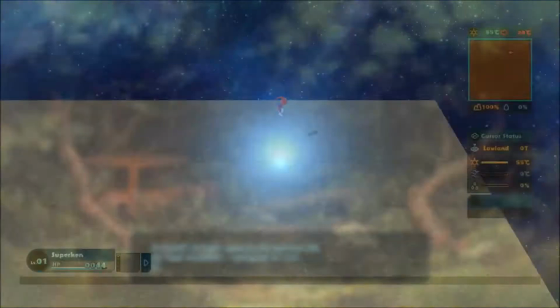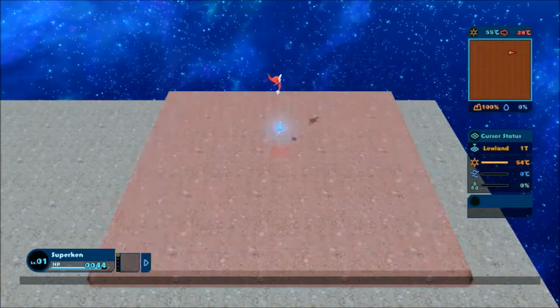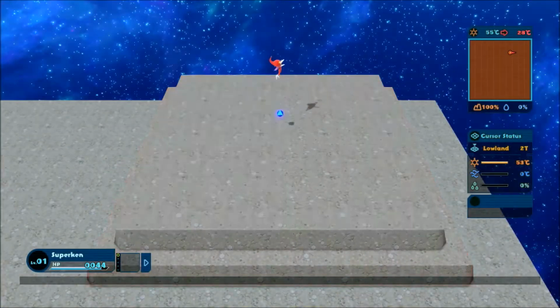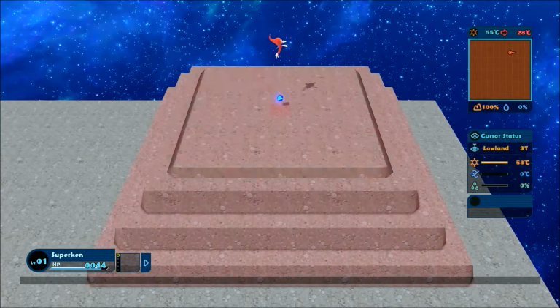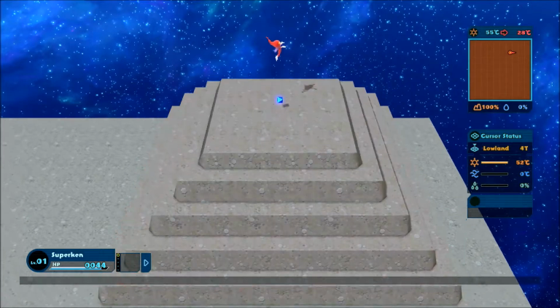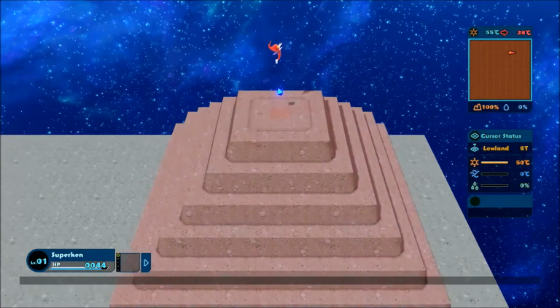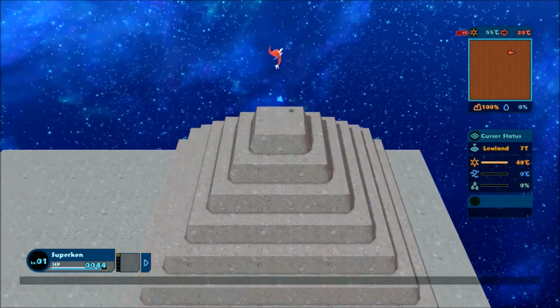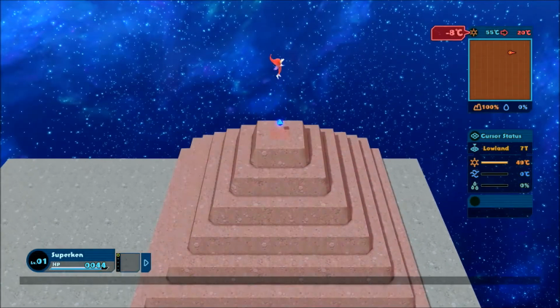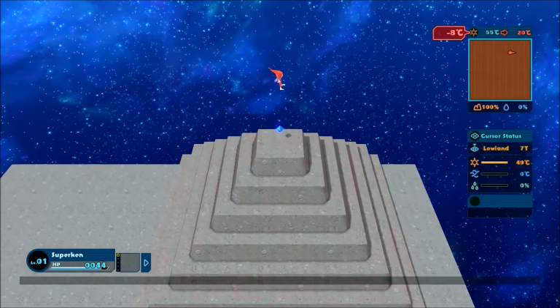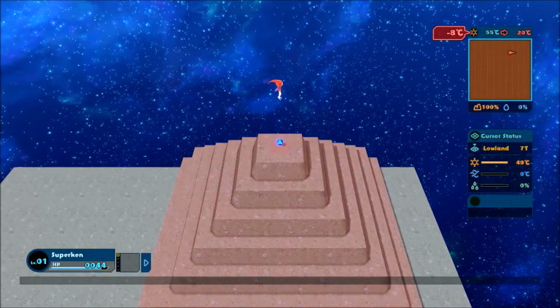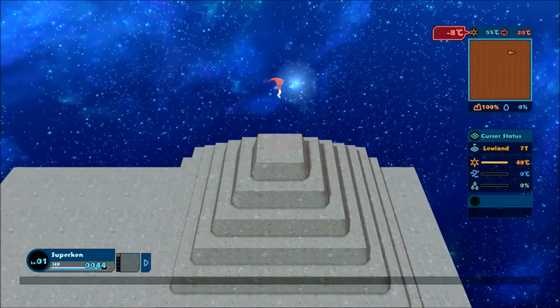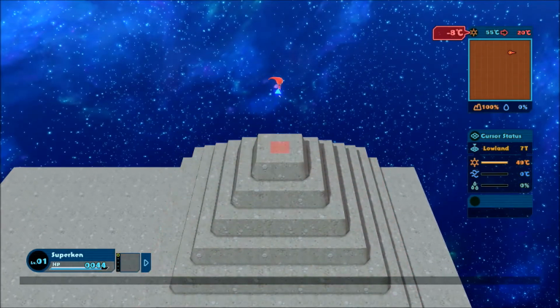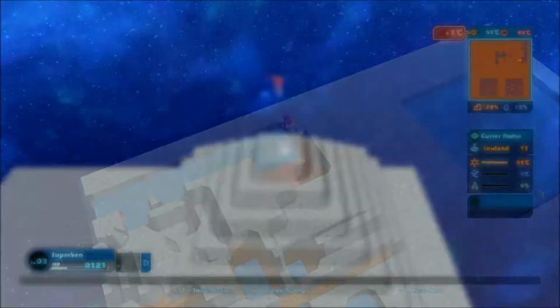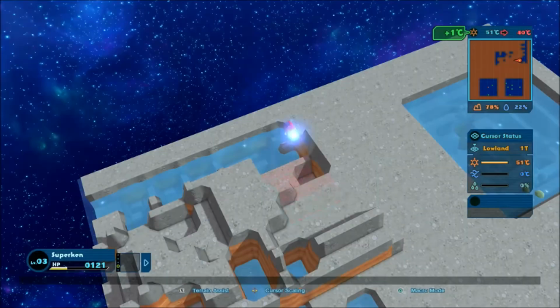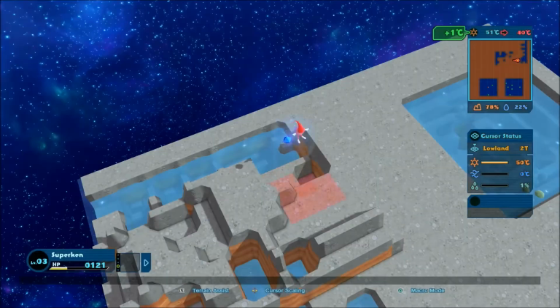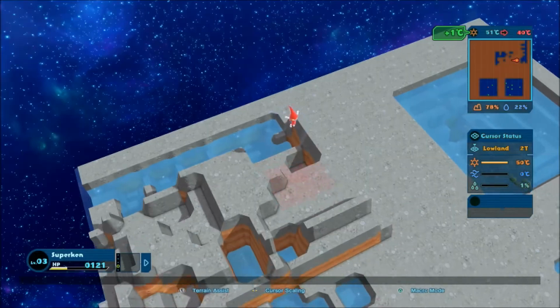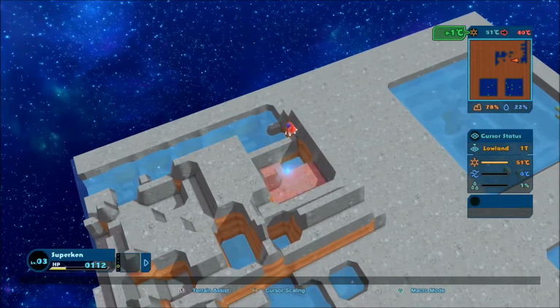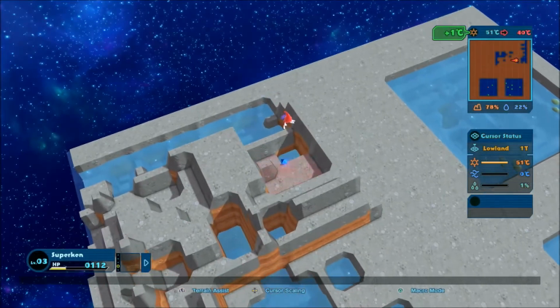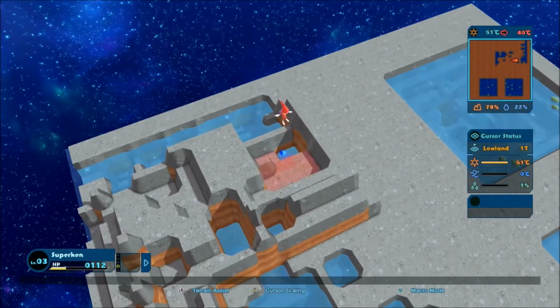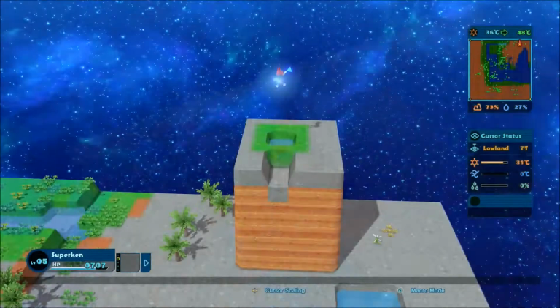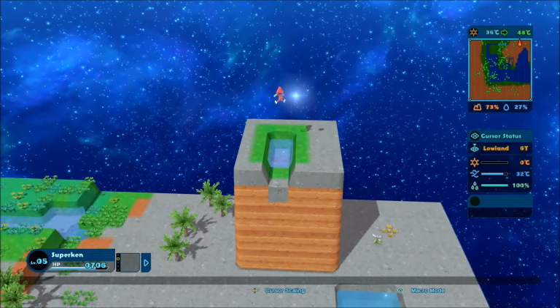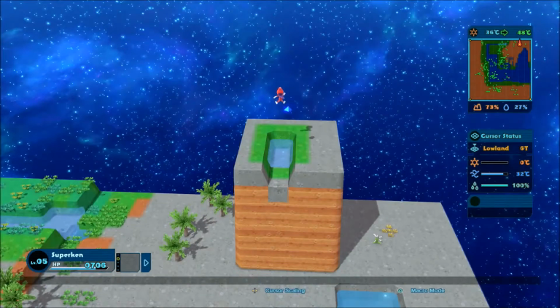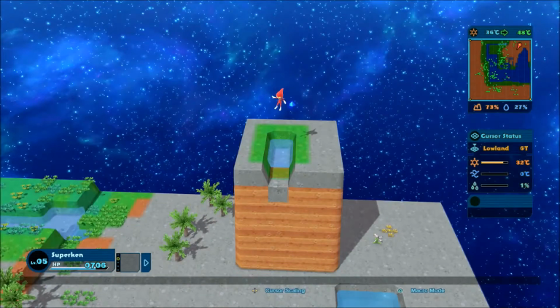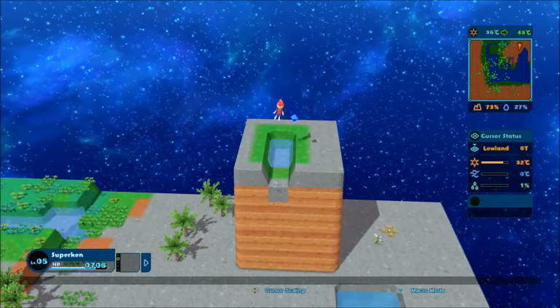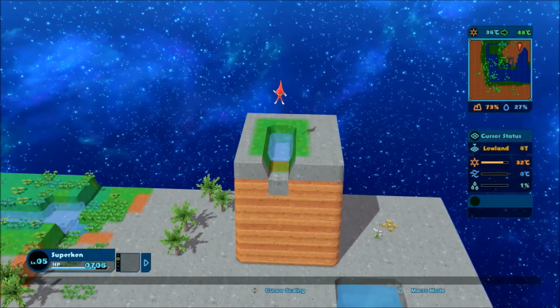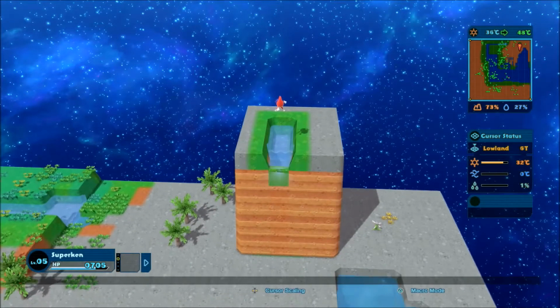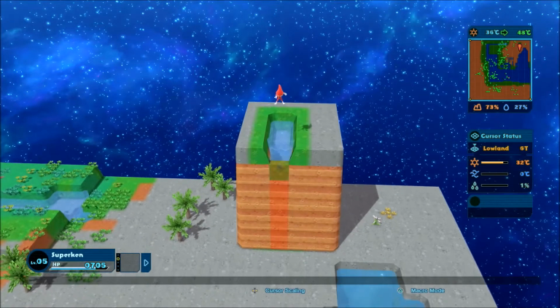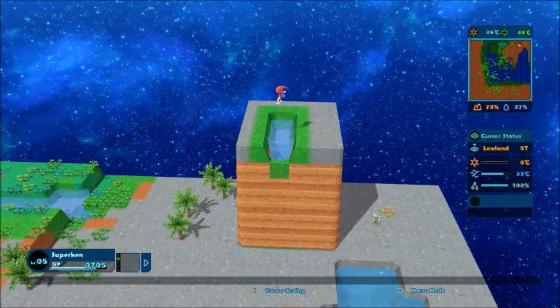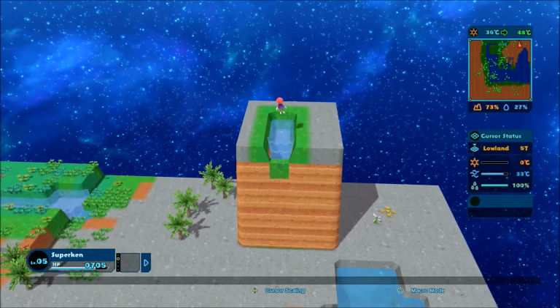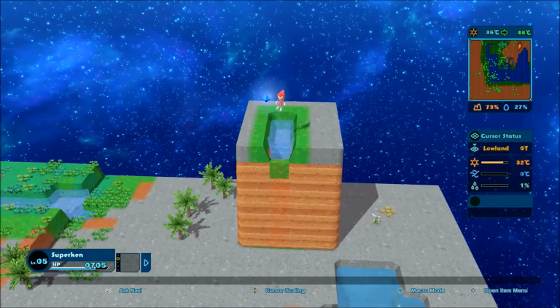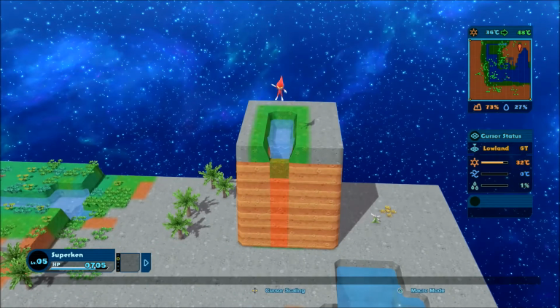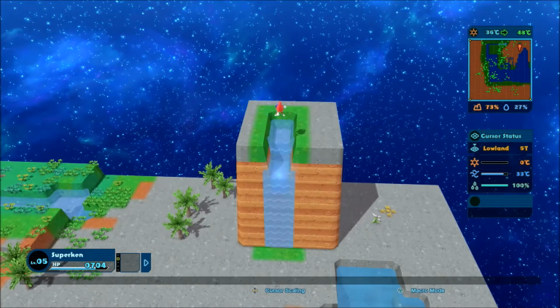This mode really feels like one giant tutorial as you're learning how to affect the environment. You can raise land, lower land, add water, create rivers and waterfalls — all this to create specific life forms.